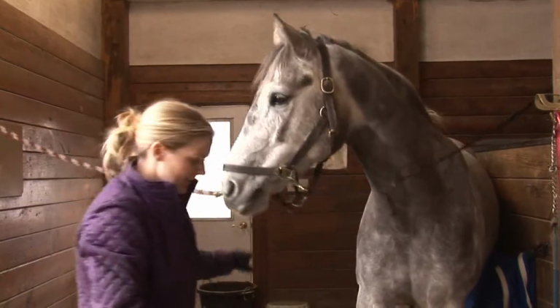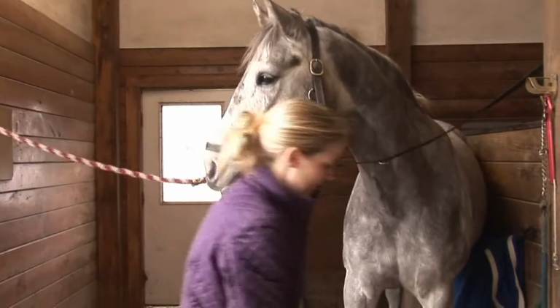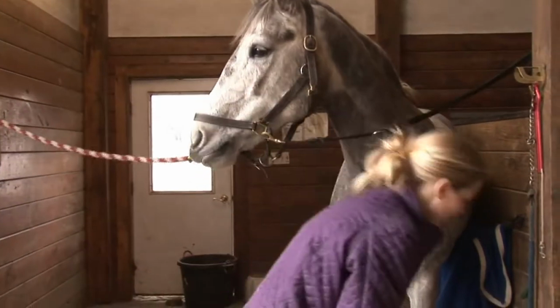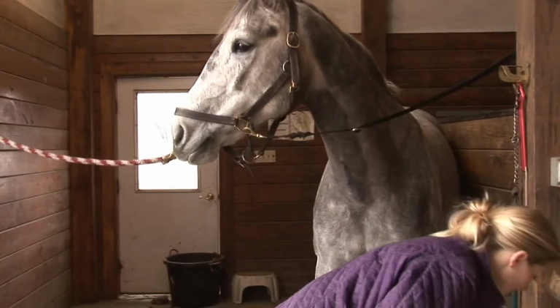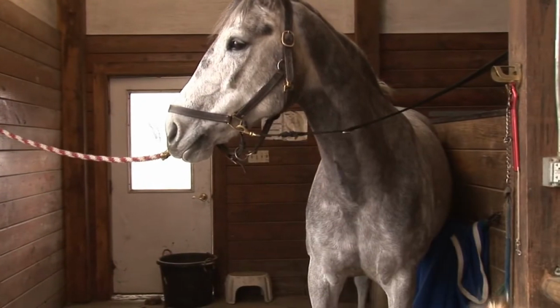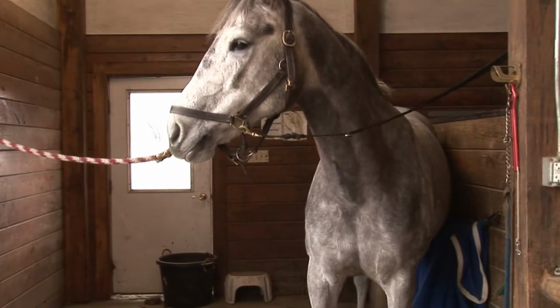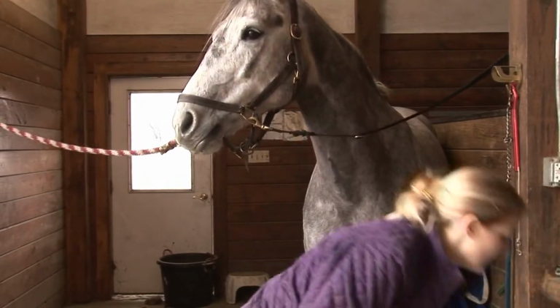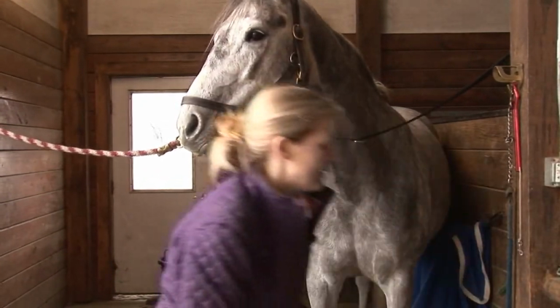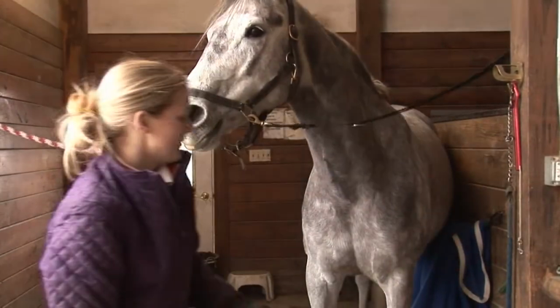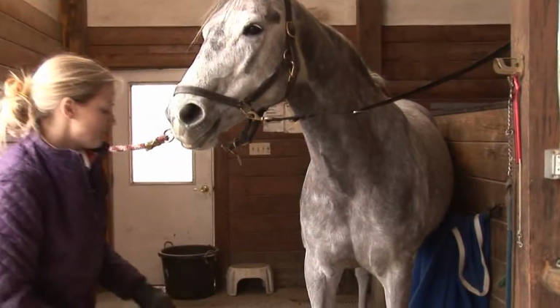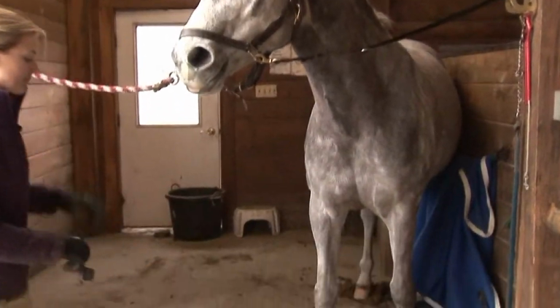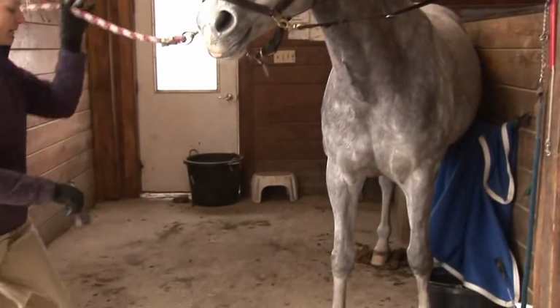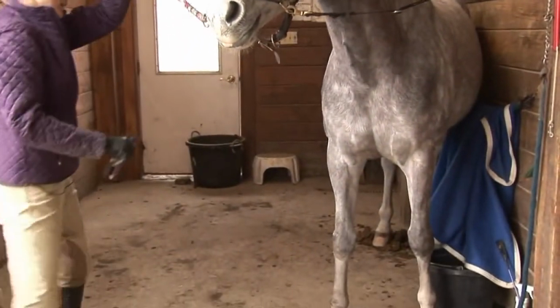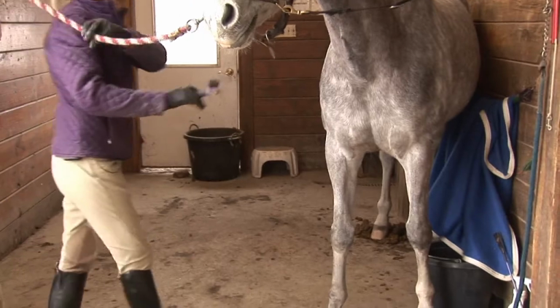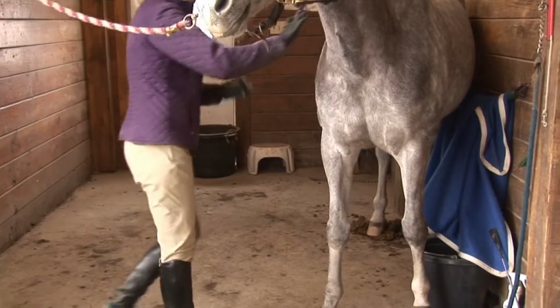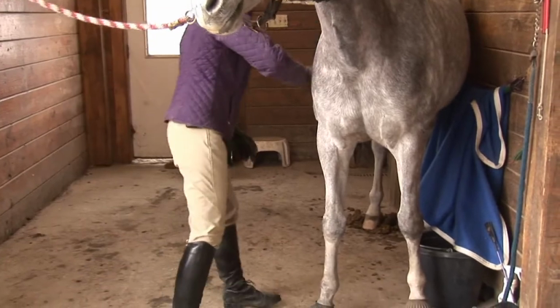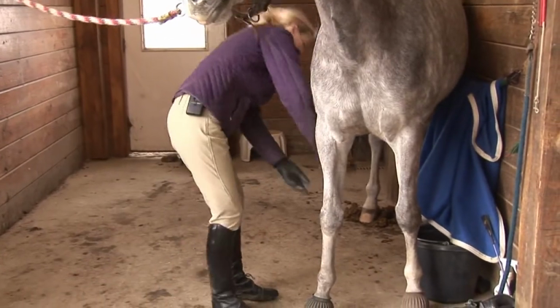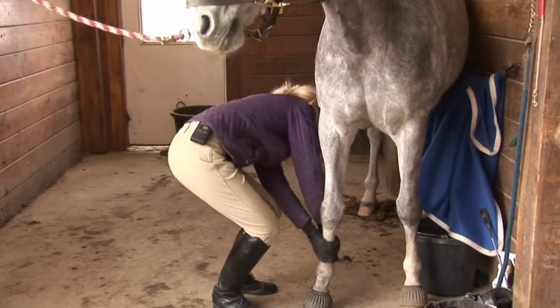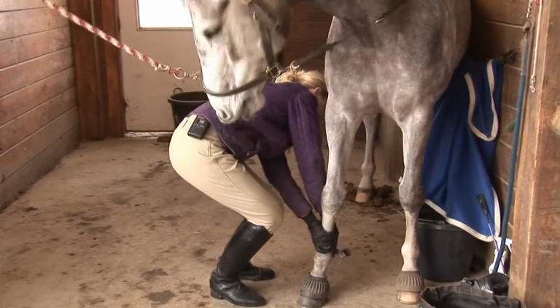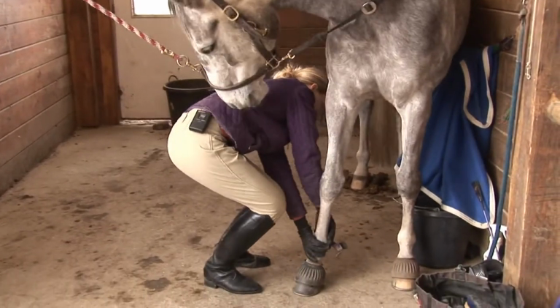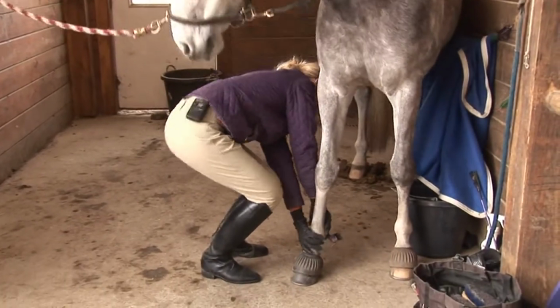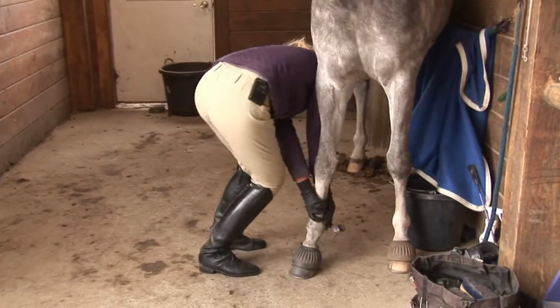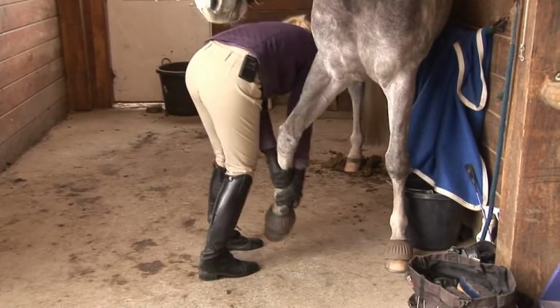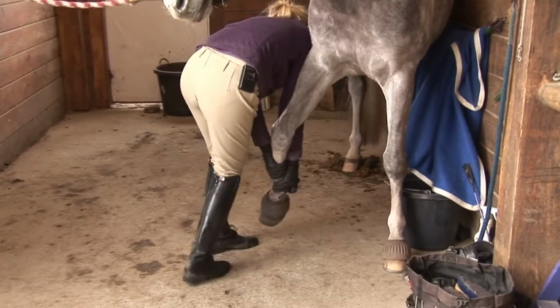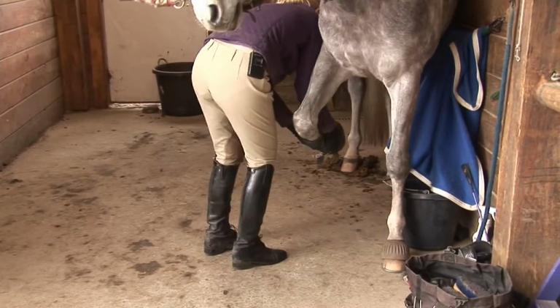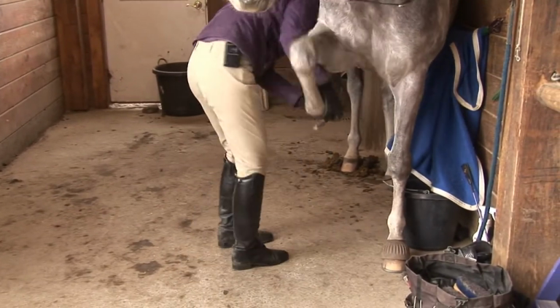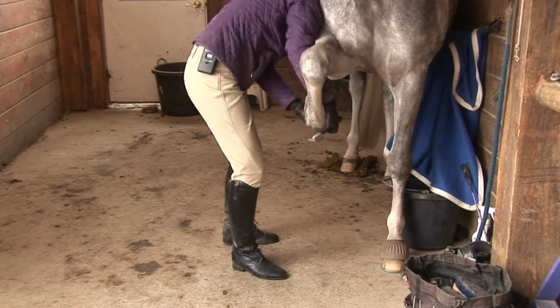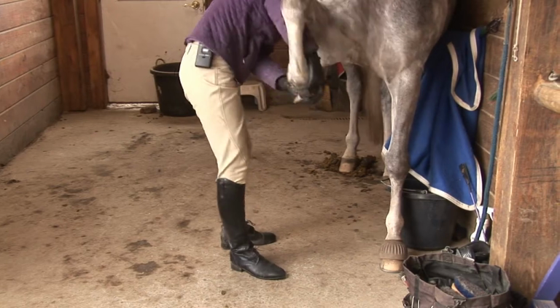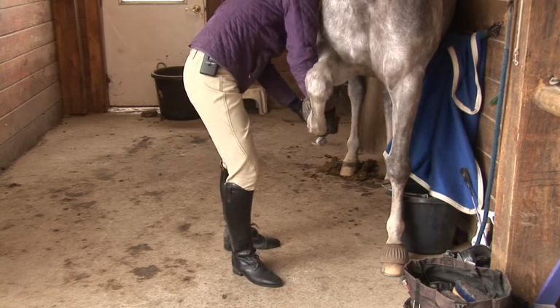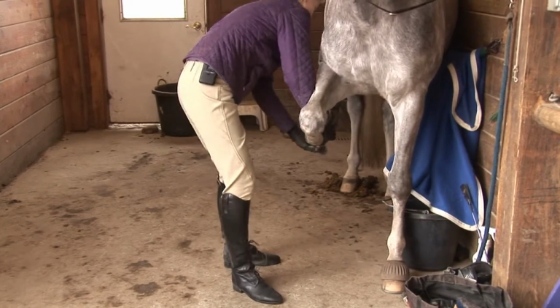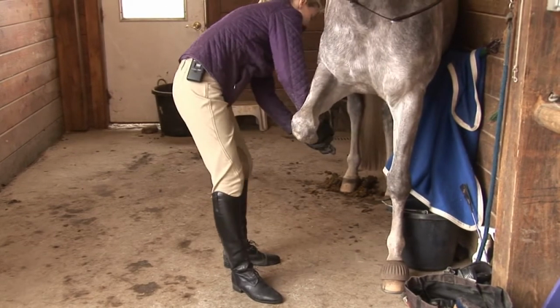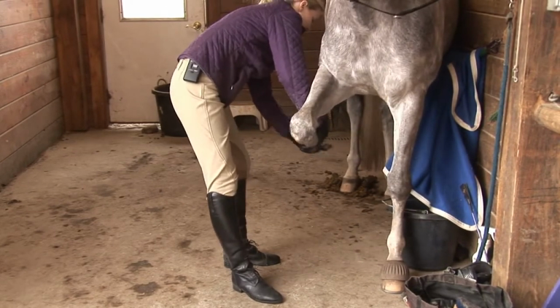And then lastly, a hoof pick, and we're going to just pick out your horse's feet.